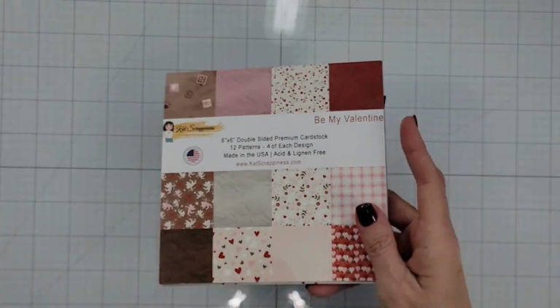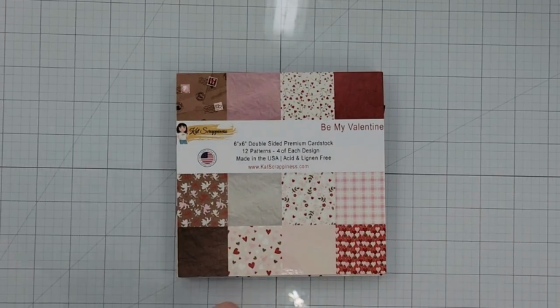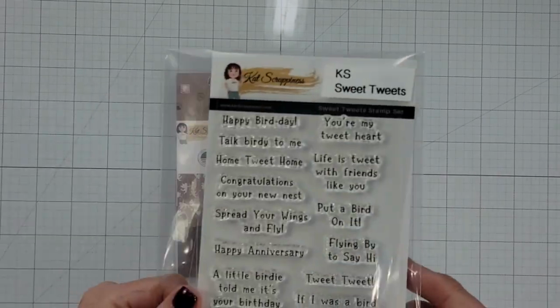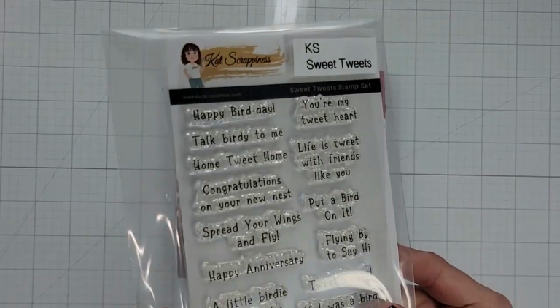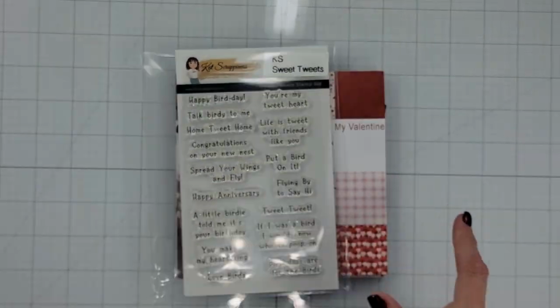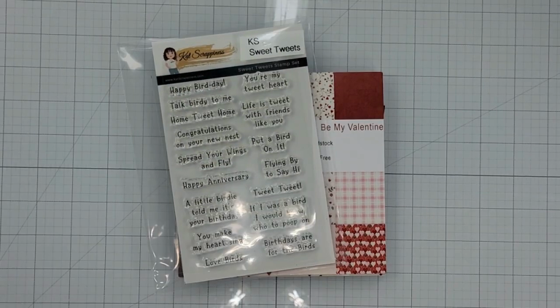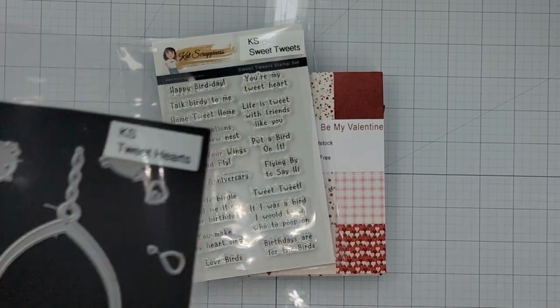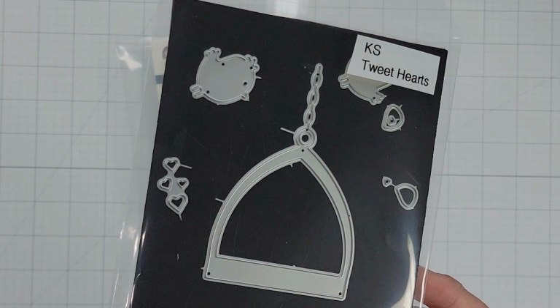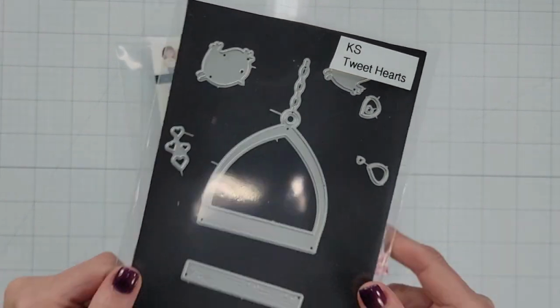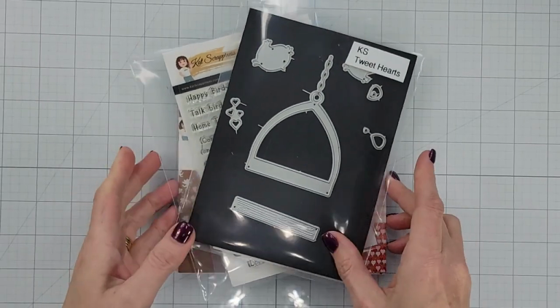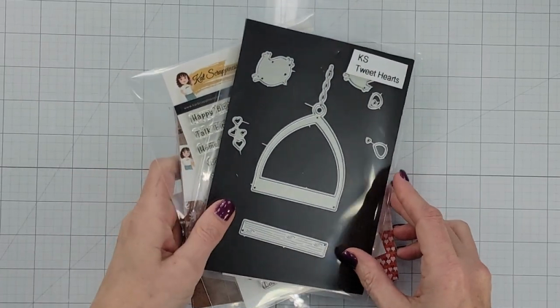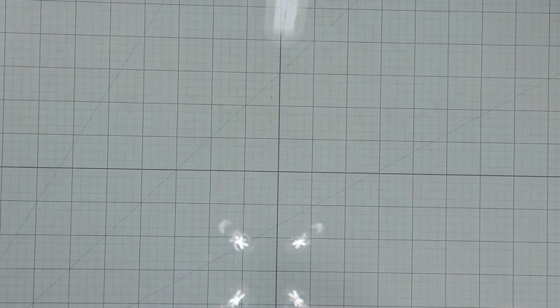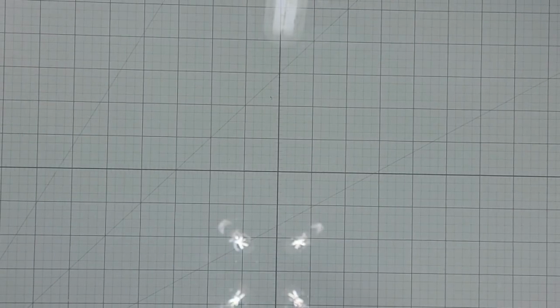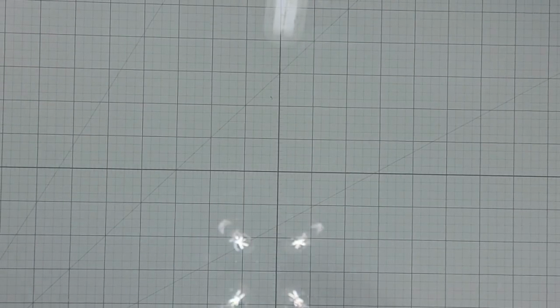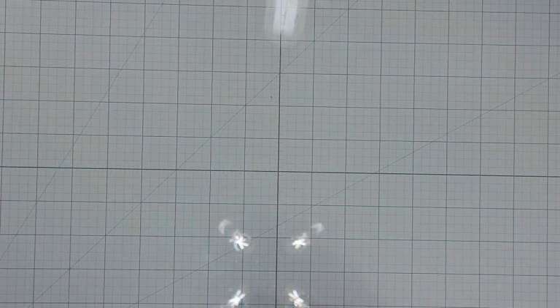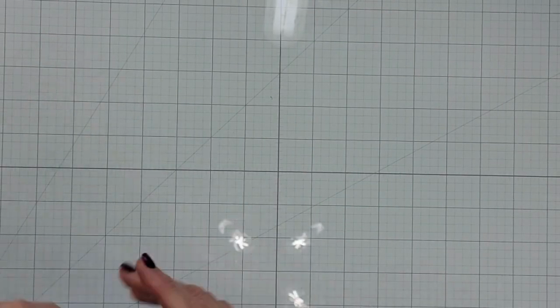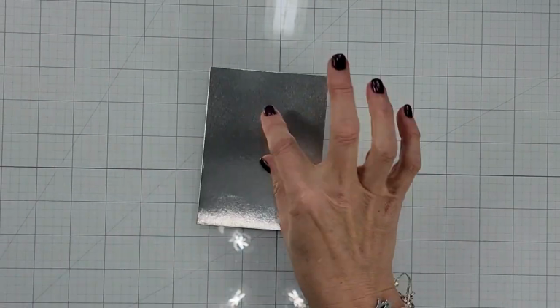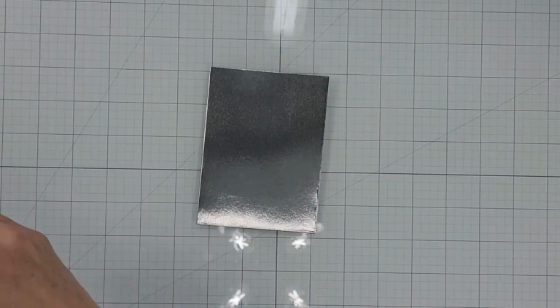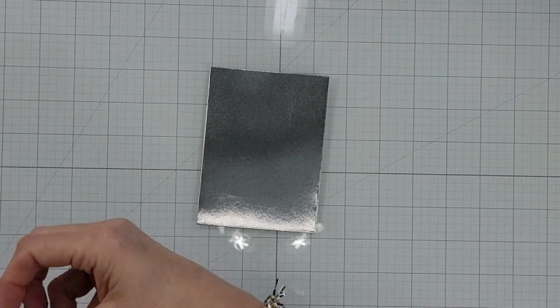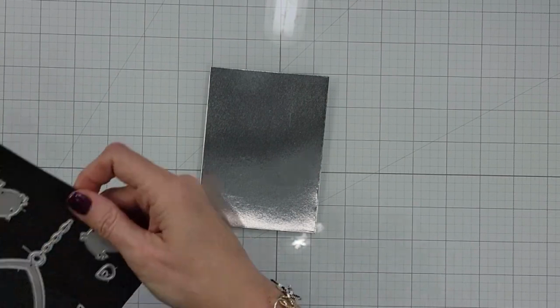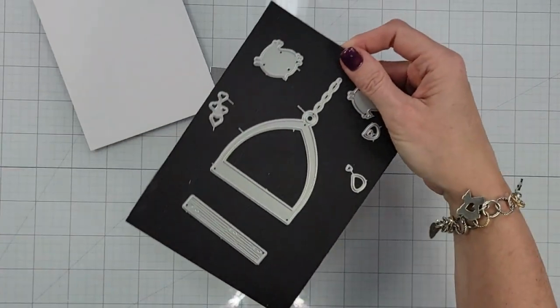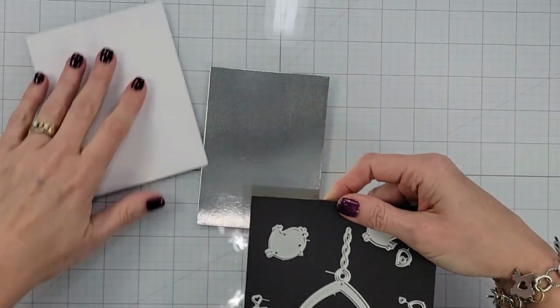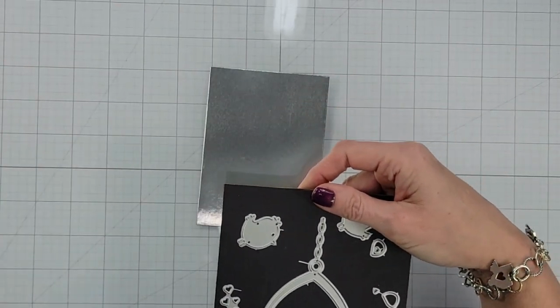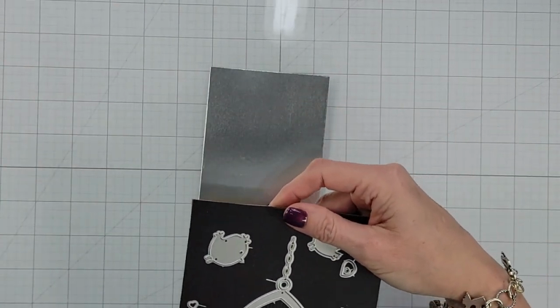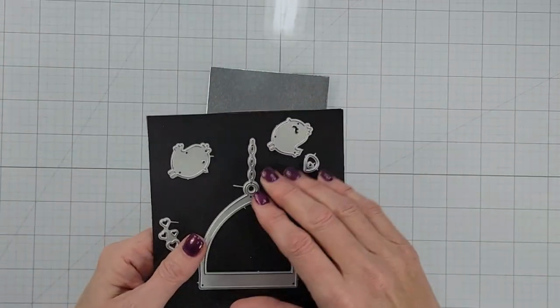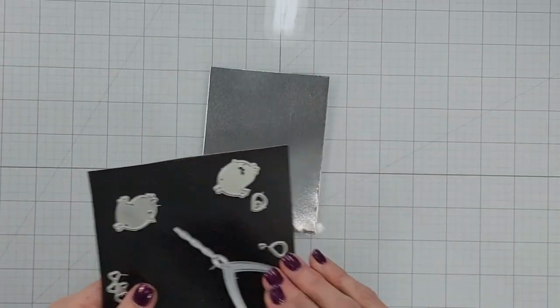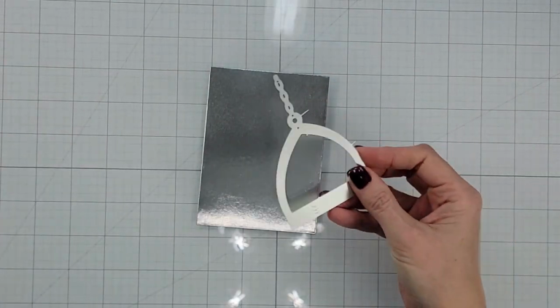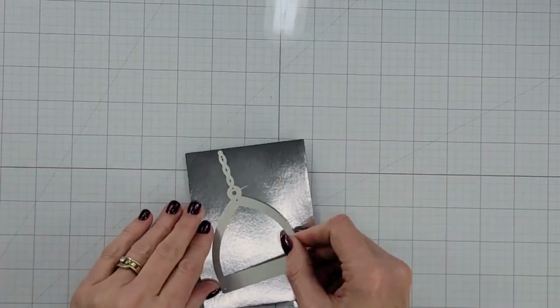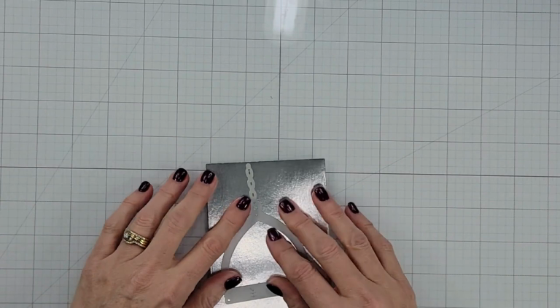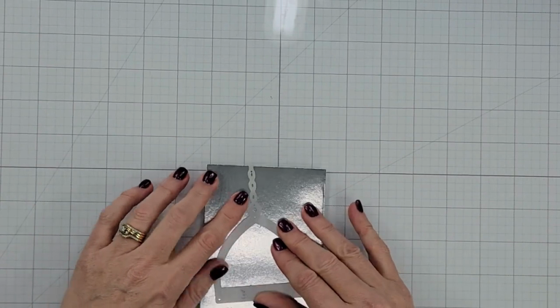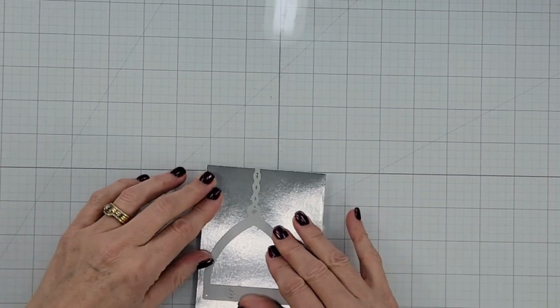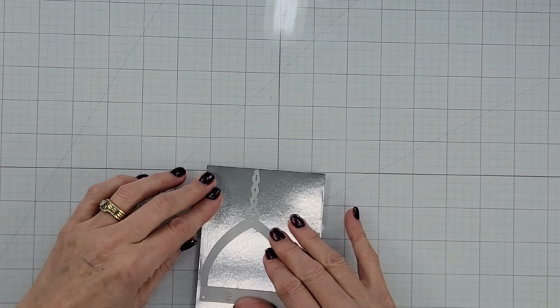I'm going to use the Be My Valentine cardstock pad, the Sweet Tweets stamp set, and the Tweet Hearts die set. This die set is so adorable. I love this little perch and these little lovebirds are too cute.